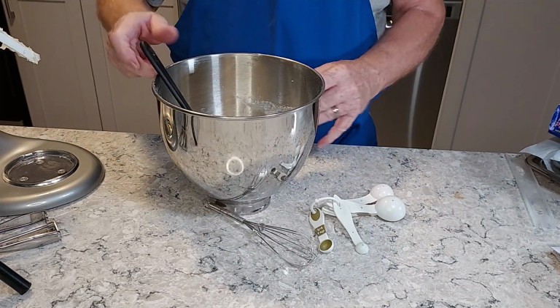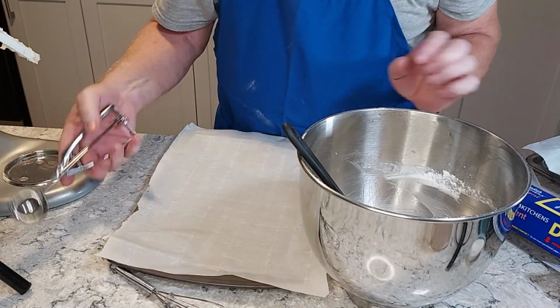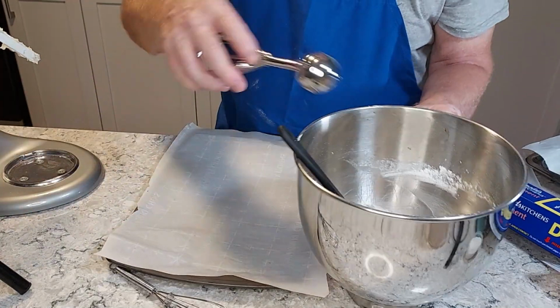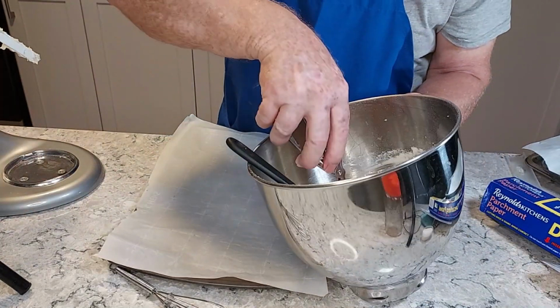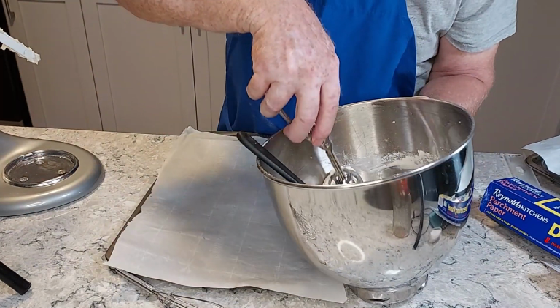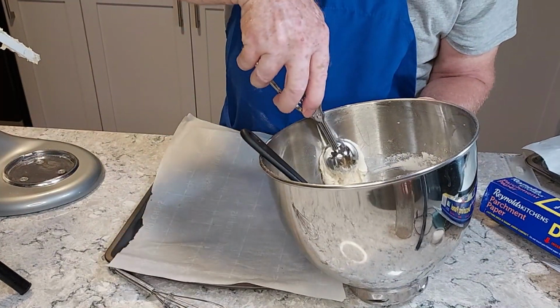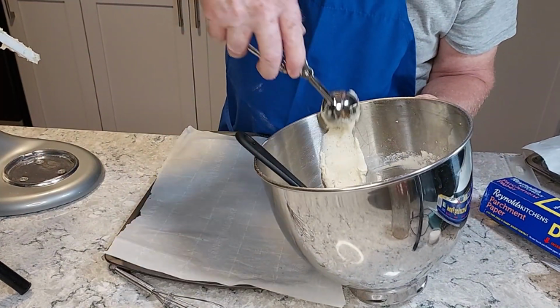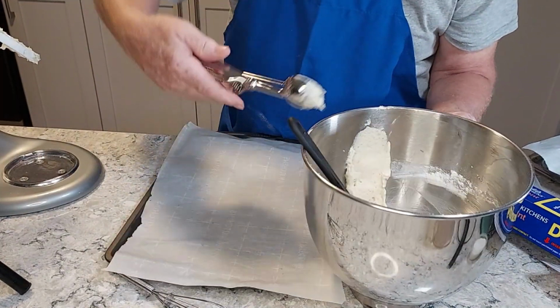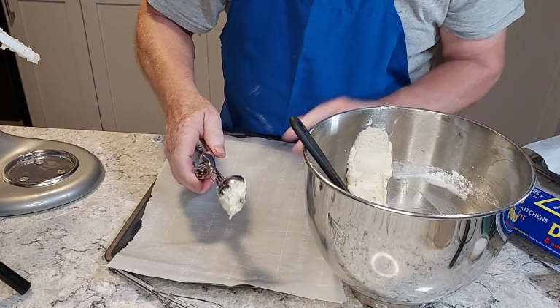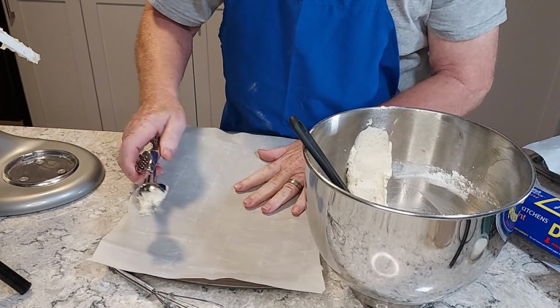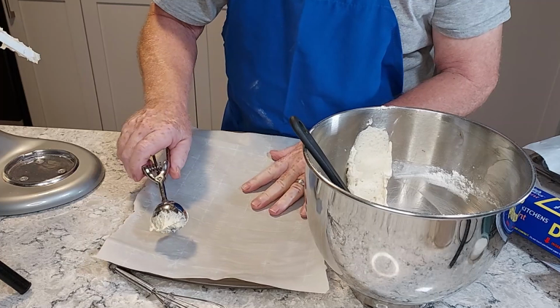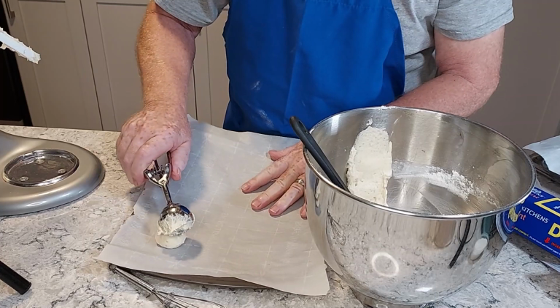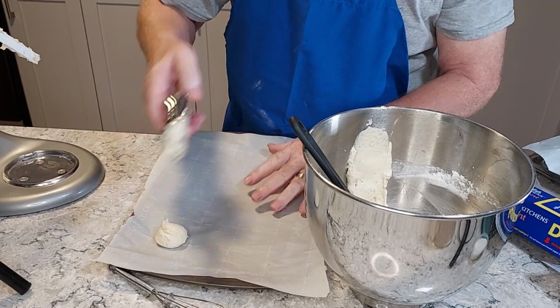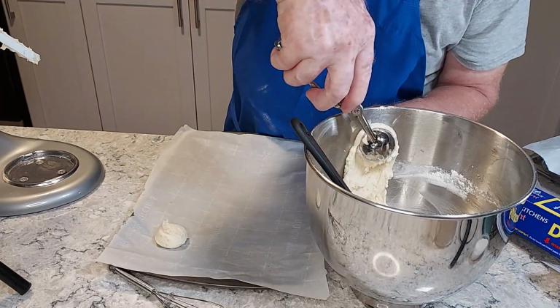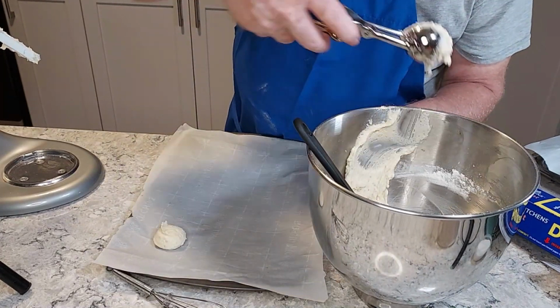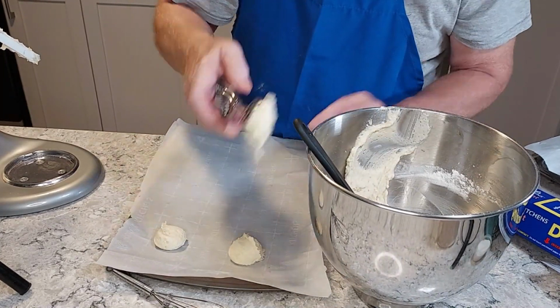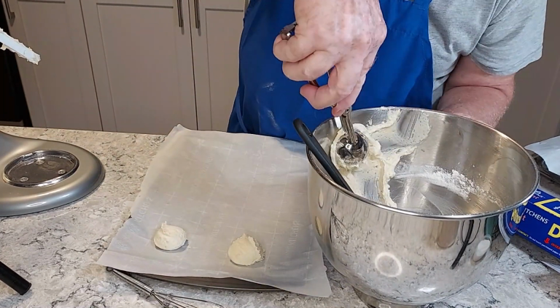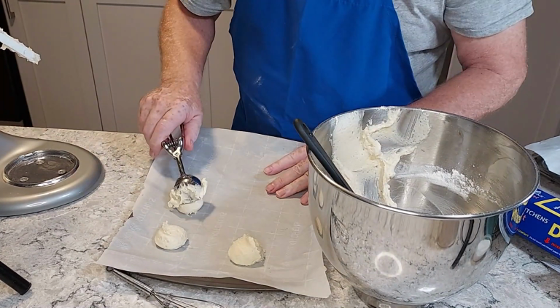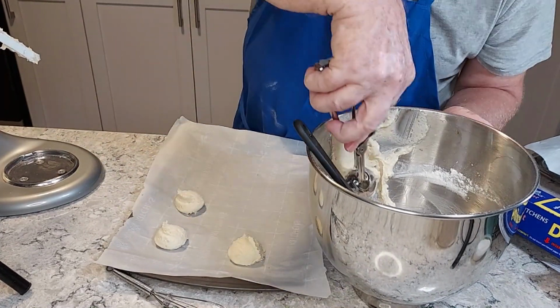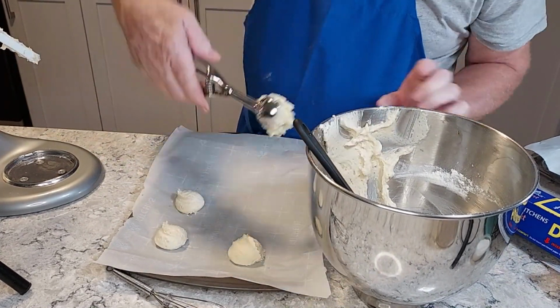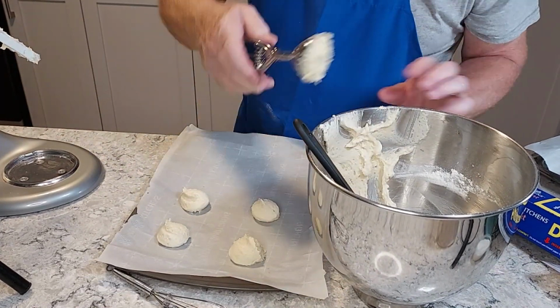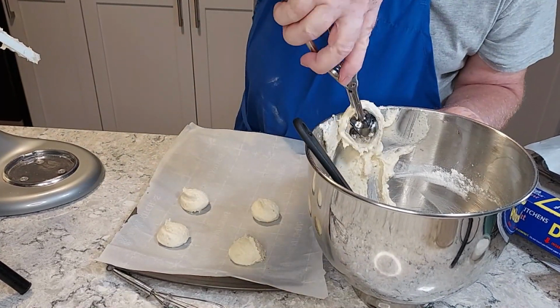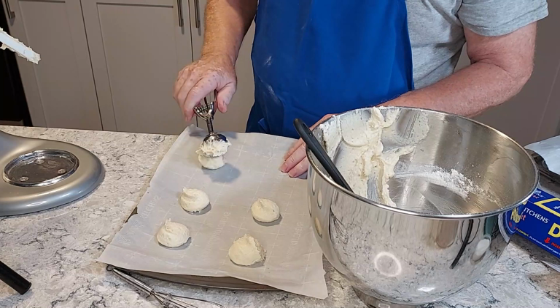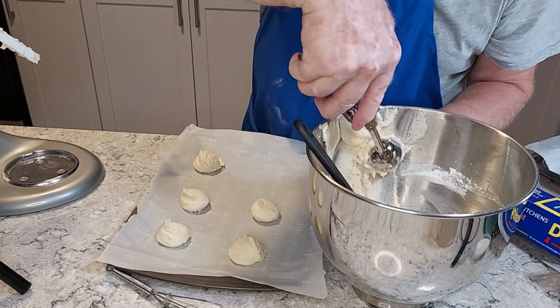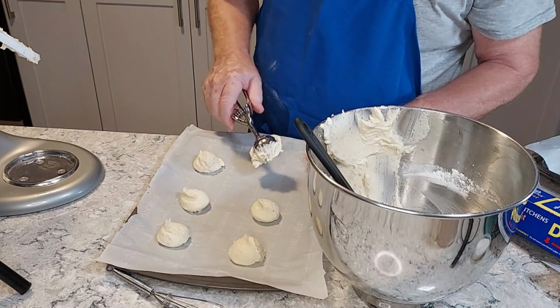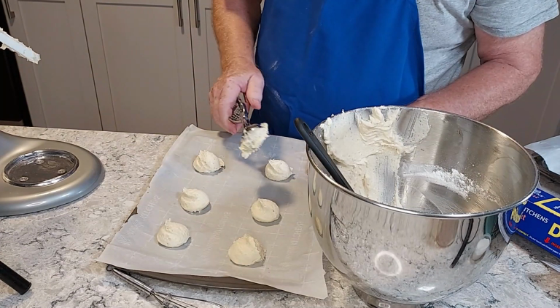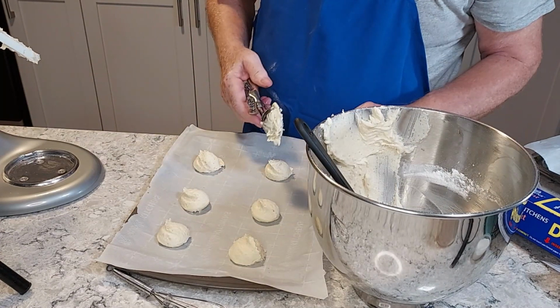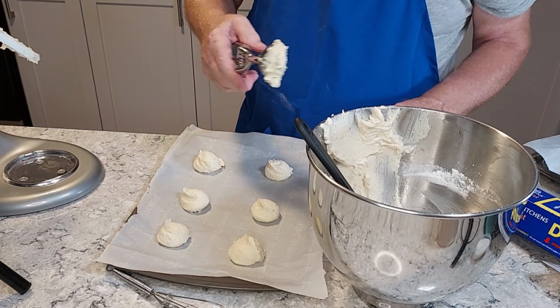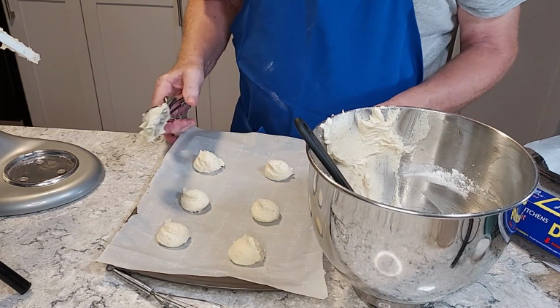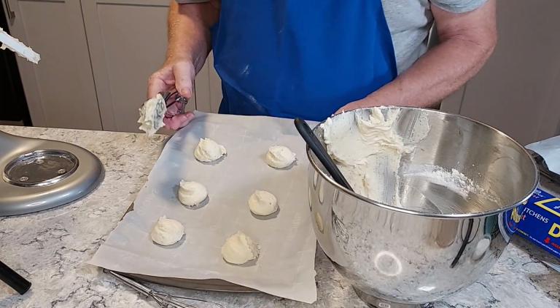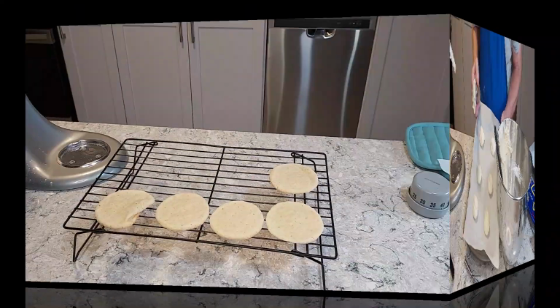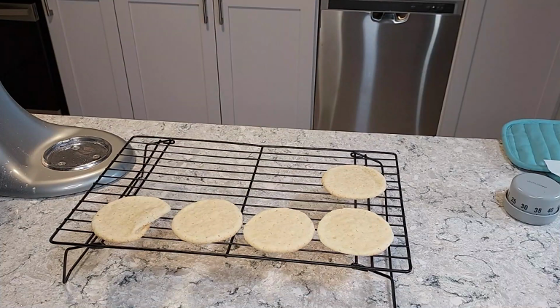If you don't have a cookie scoop, I really recommend them. These are the quickest way to make sure your cookies are pretty uniform in size so they cook at the same rate. This one is a two-tablespoon scoop and it makes a nice-sized cookie.